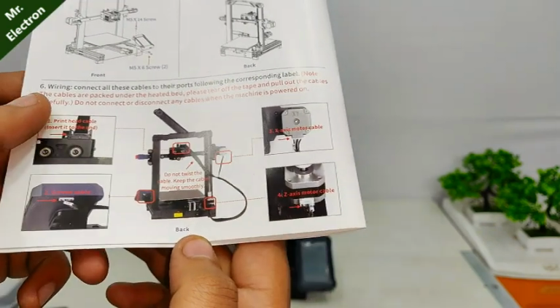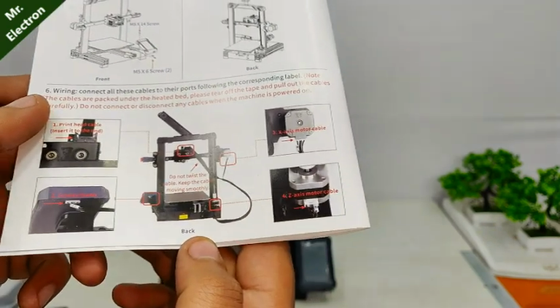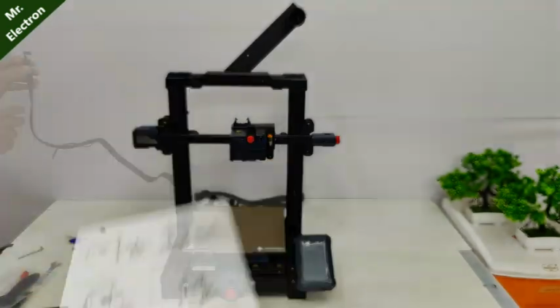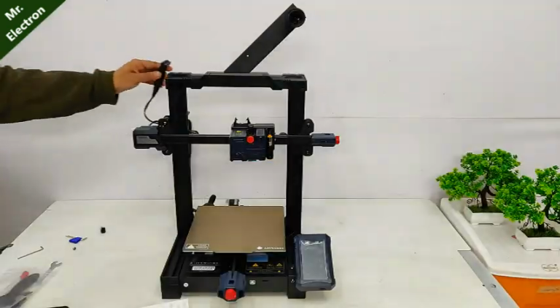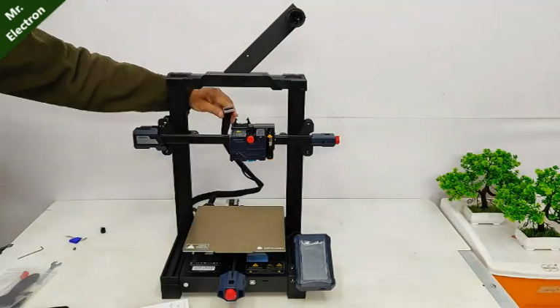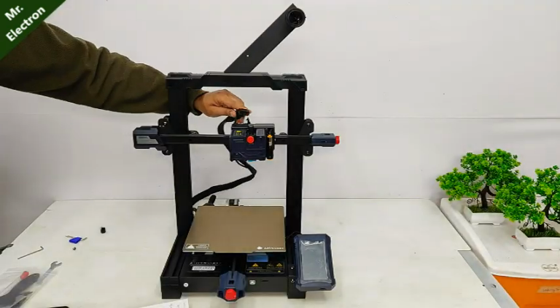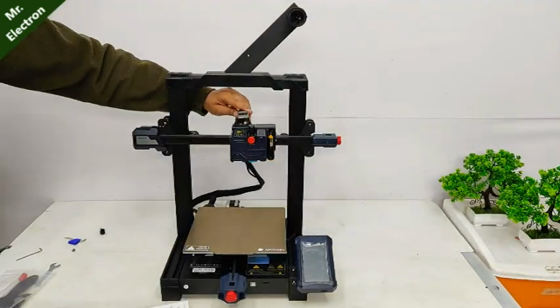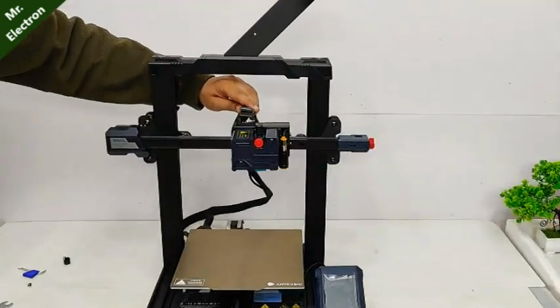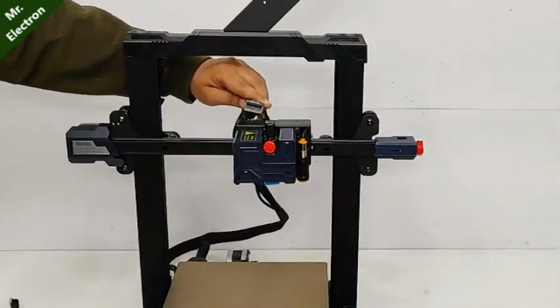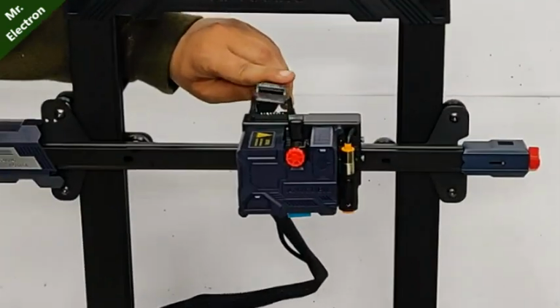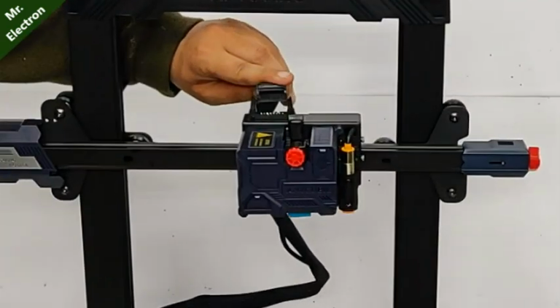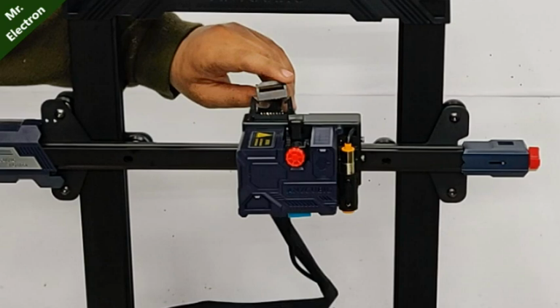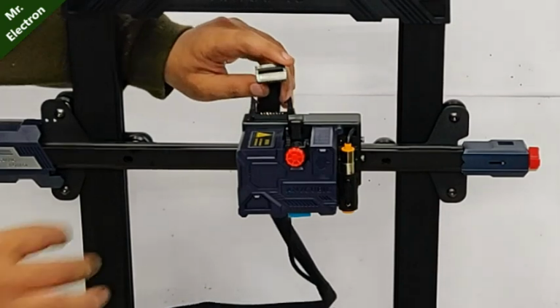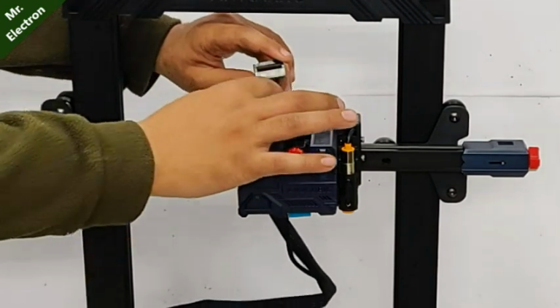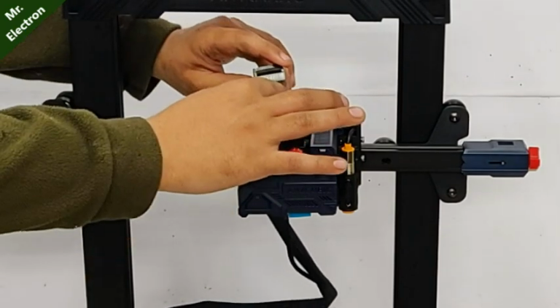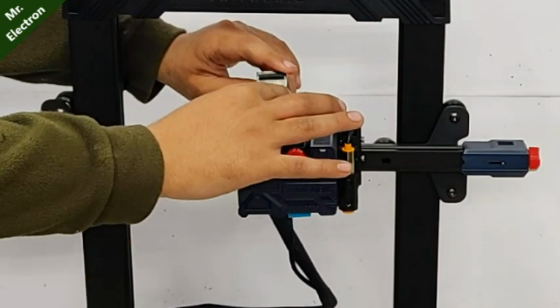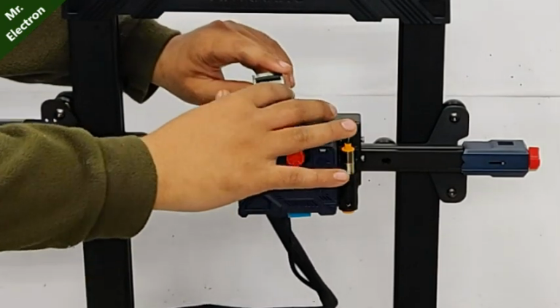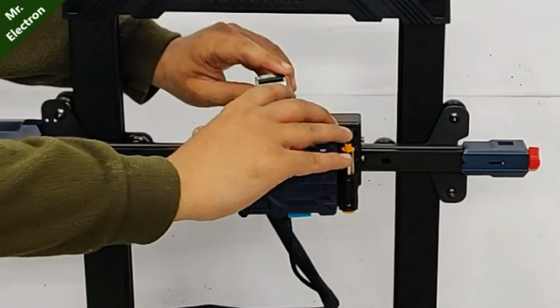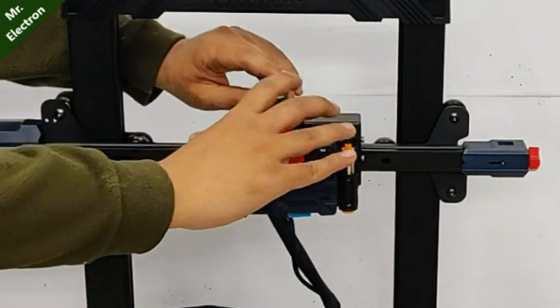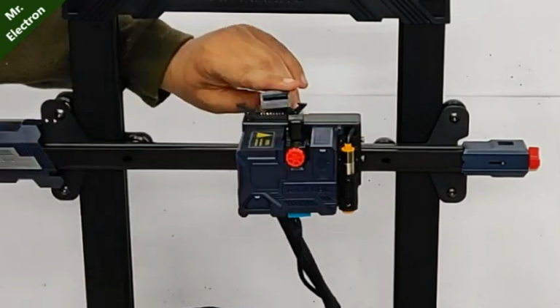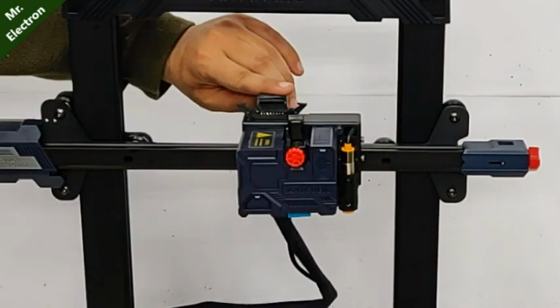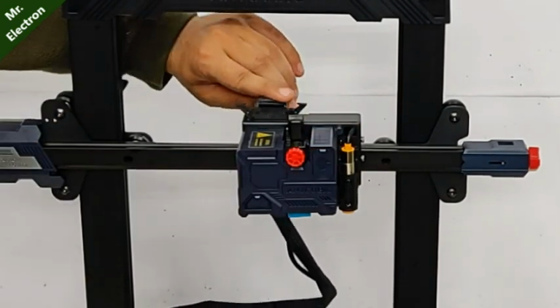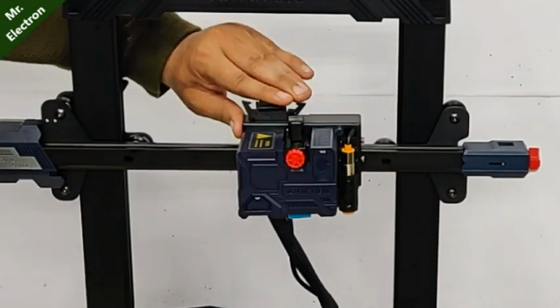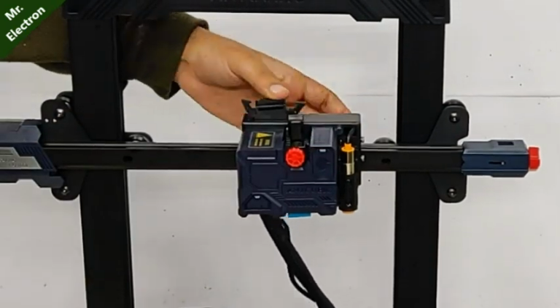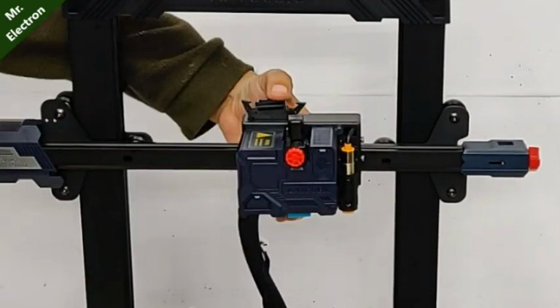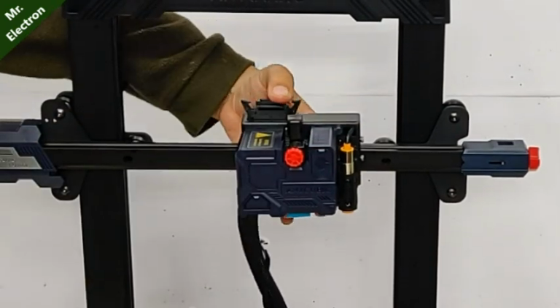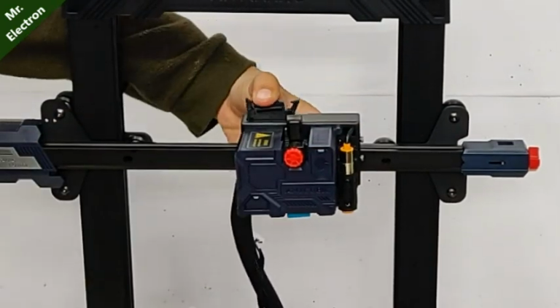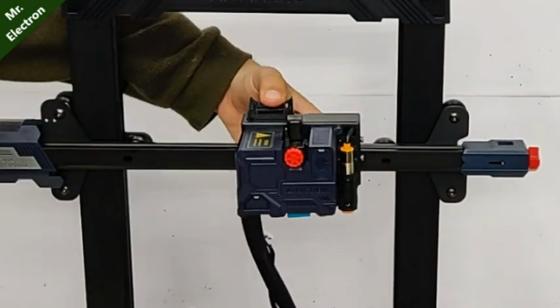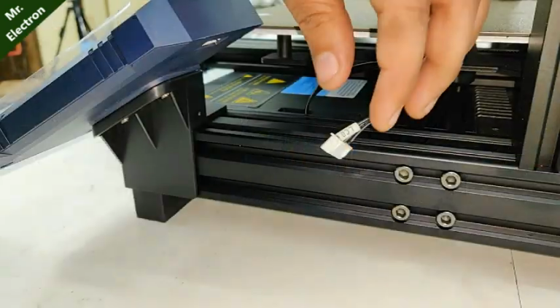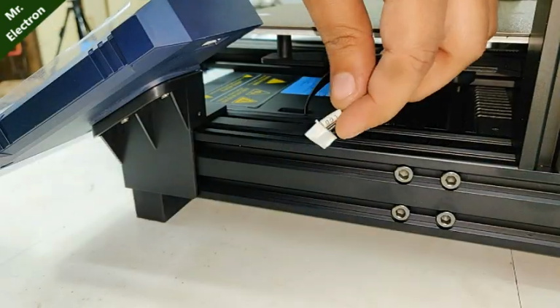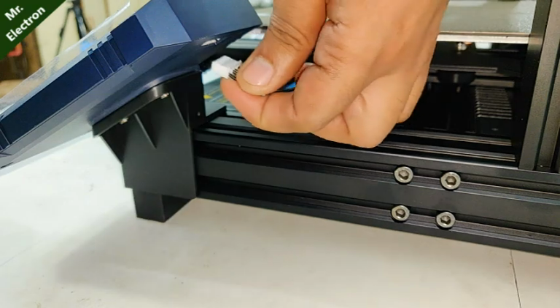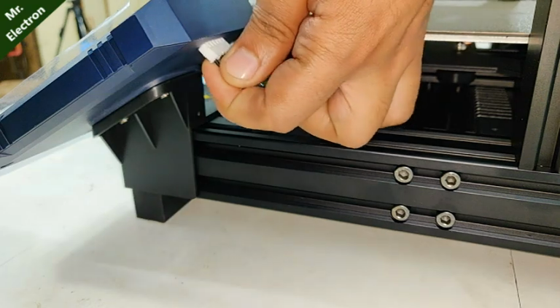Moving on to its features. The assembly is very simple because most of the parts come pre-assembled, therefore it is easy to use.